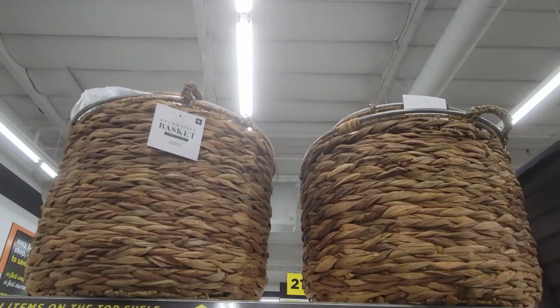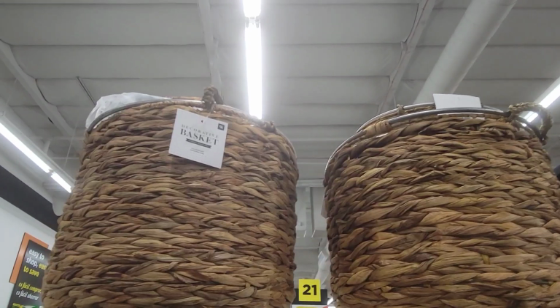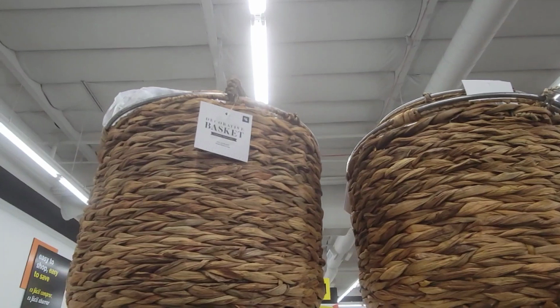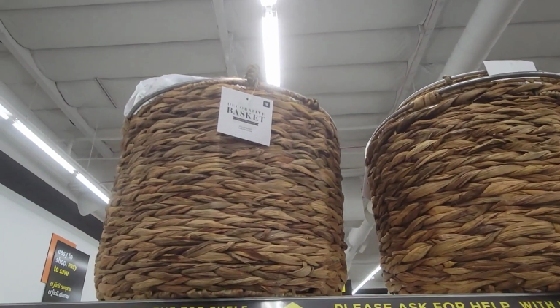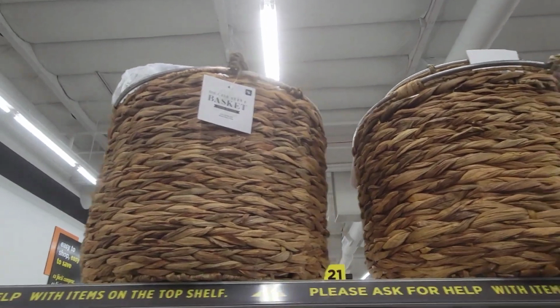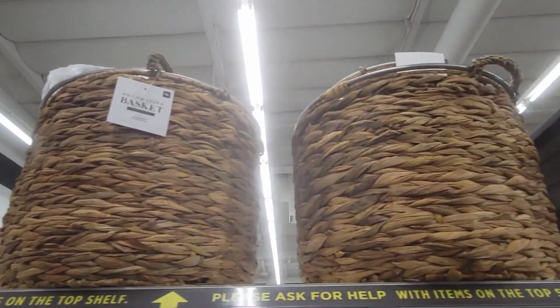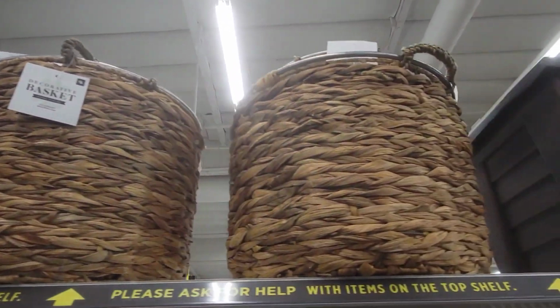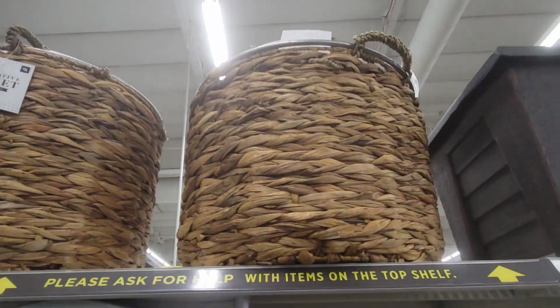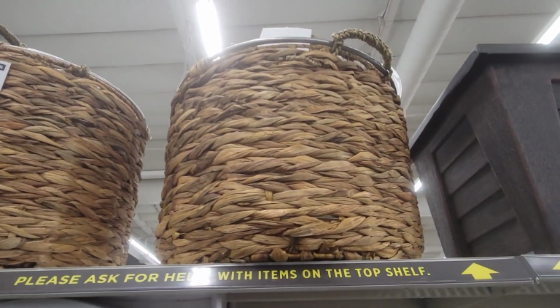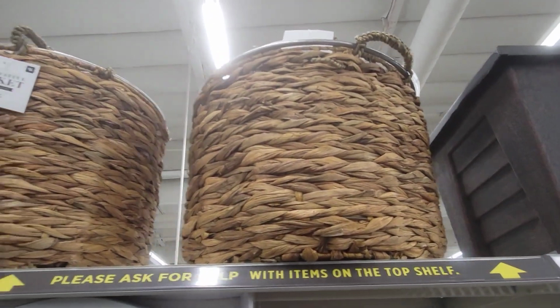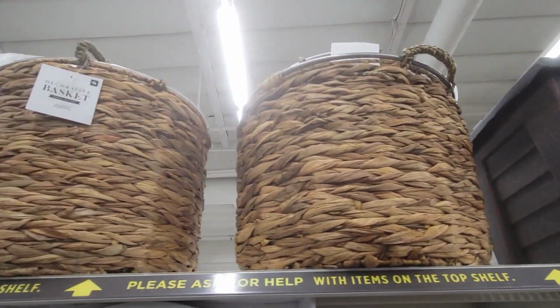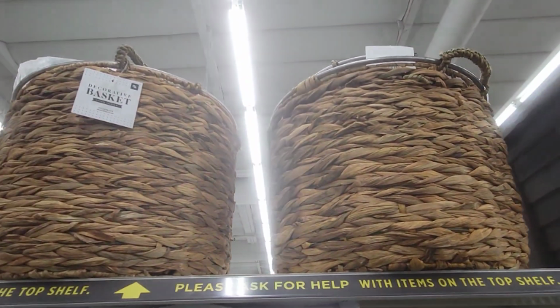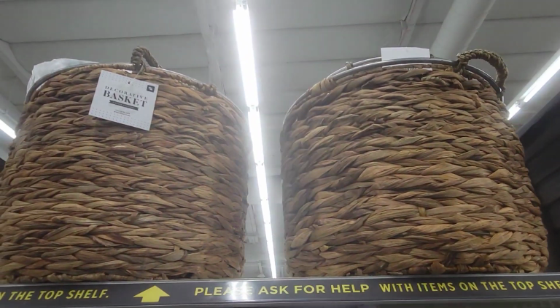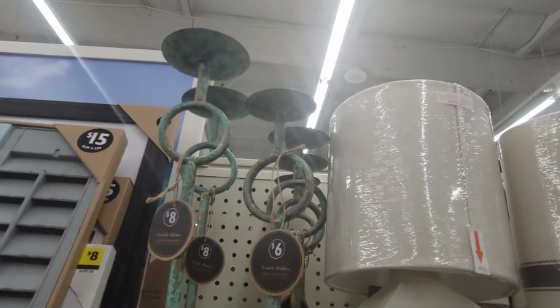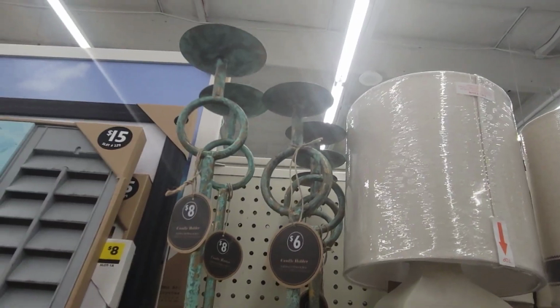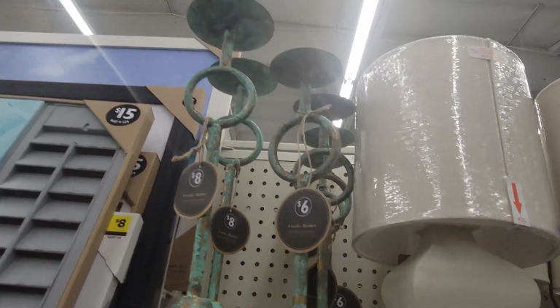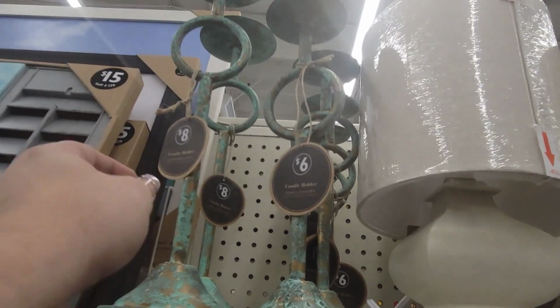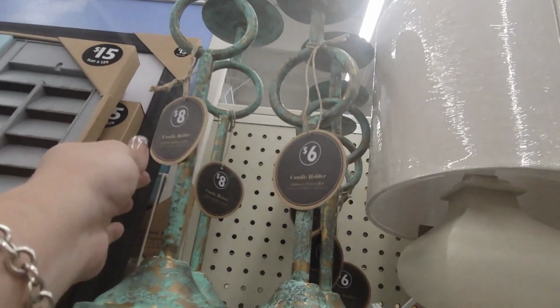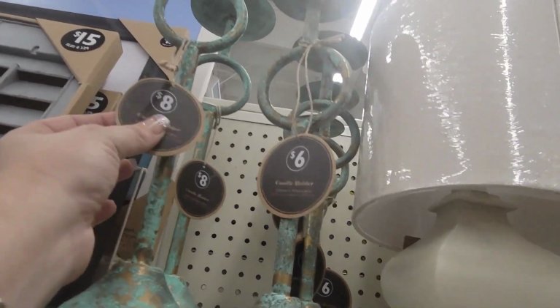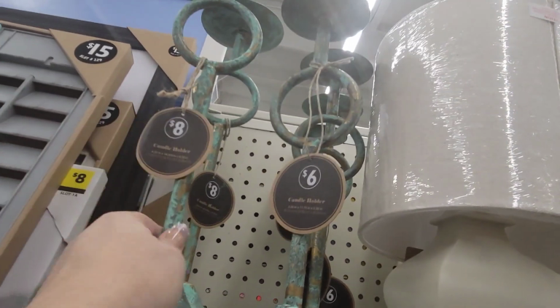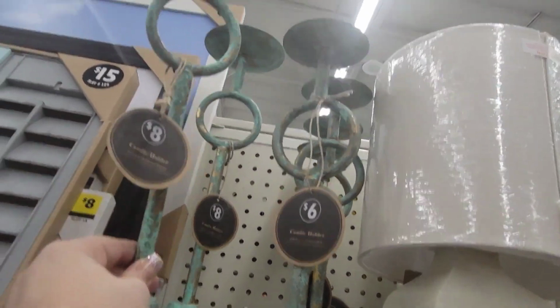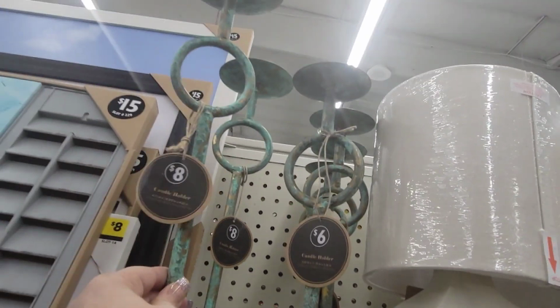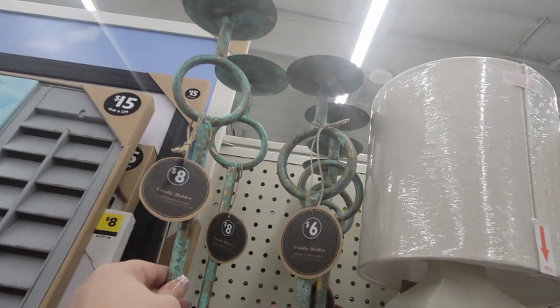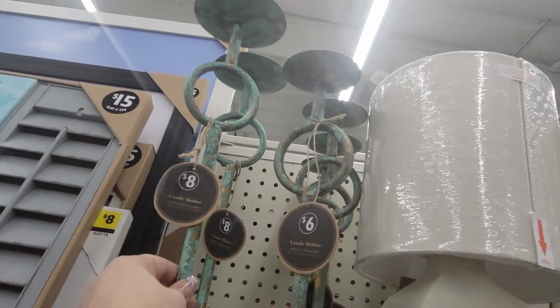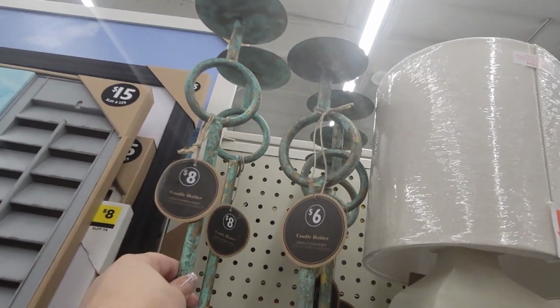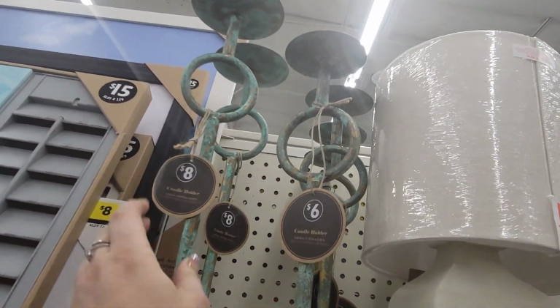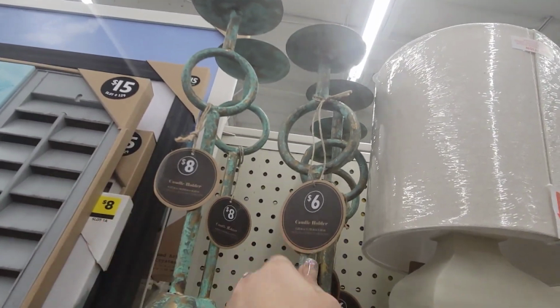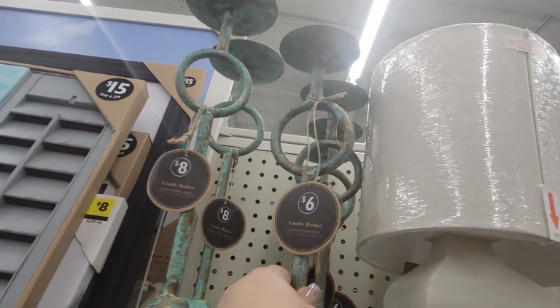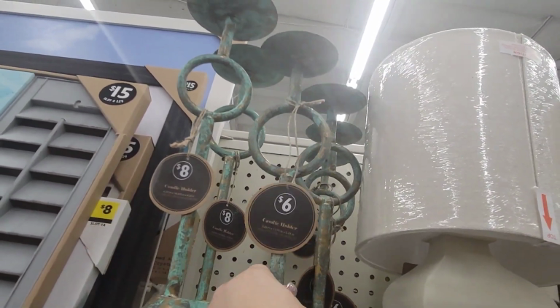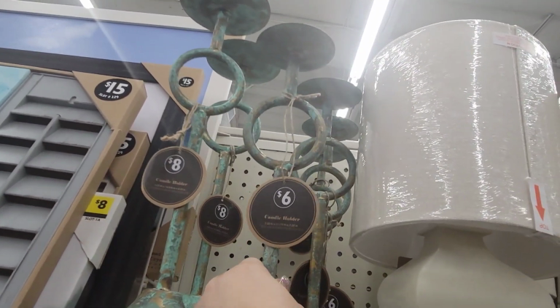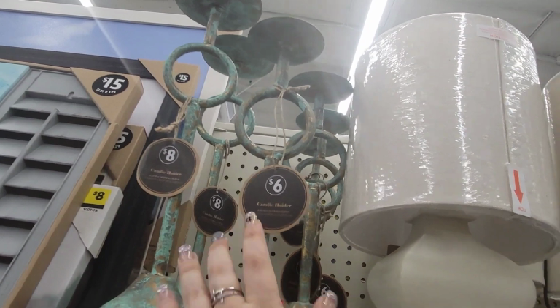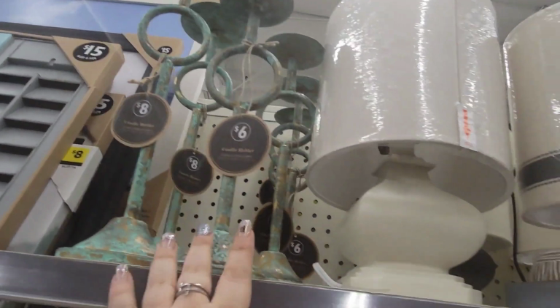Really nice baskets up here going for $14. They have these new candle holder pieces — $8 for the tall one and the smaller one is $6.